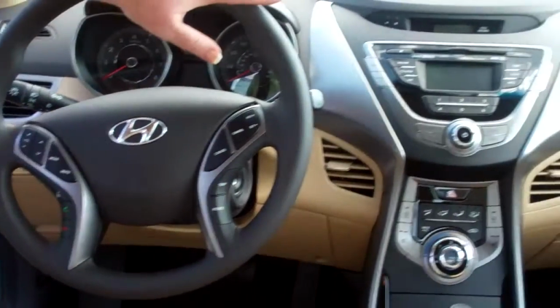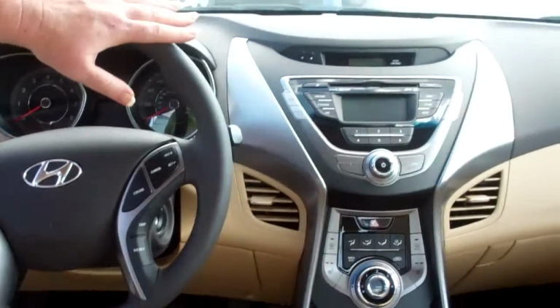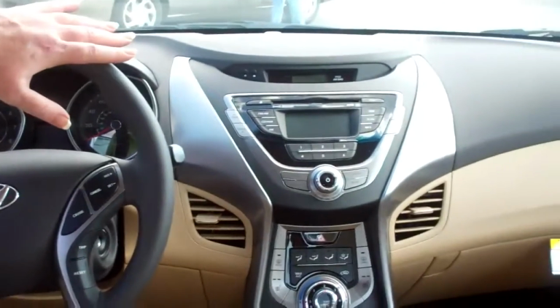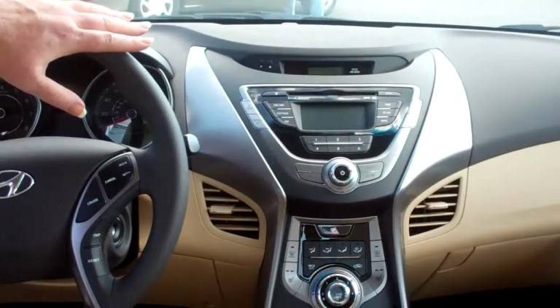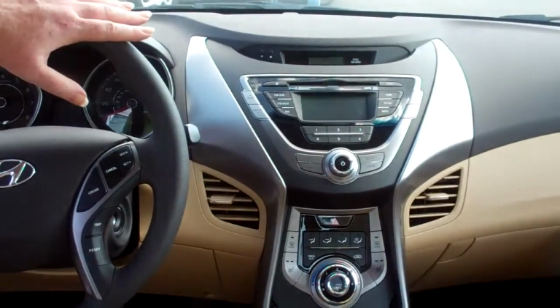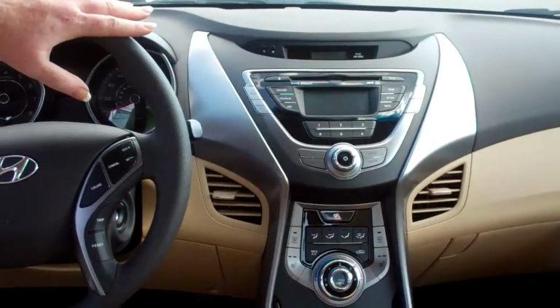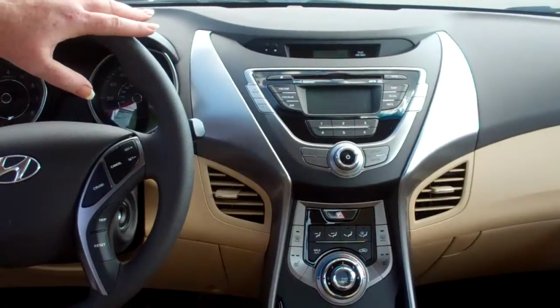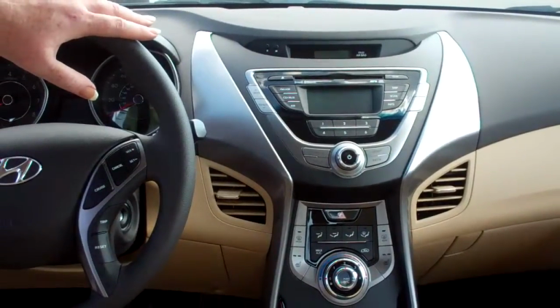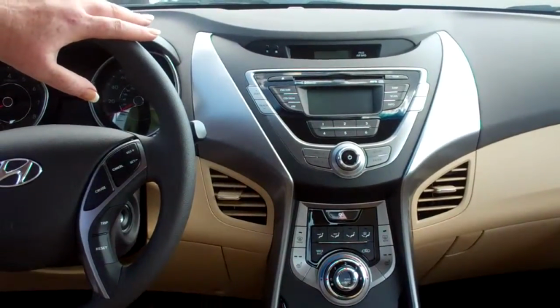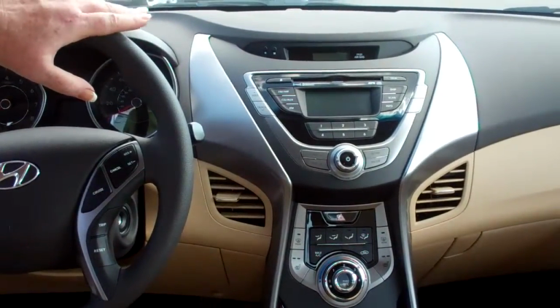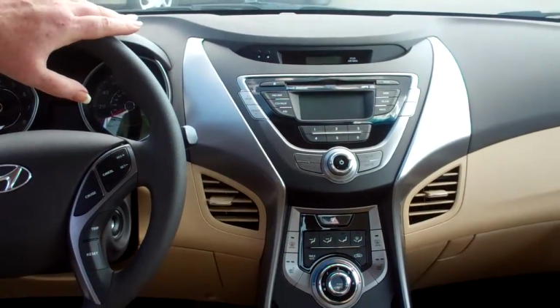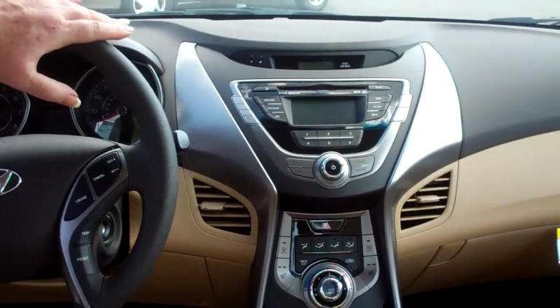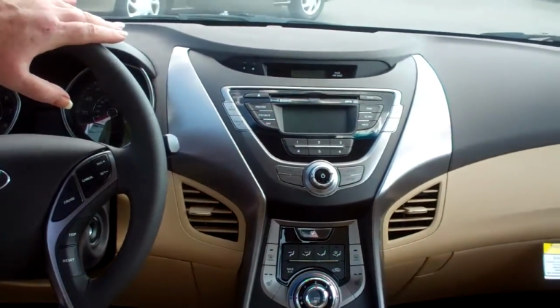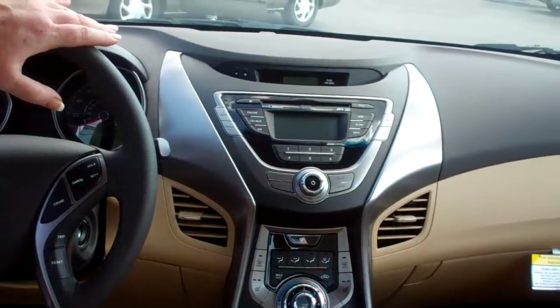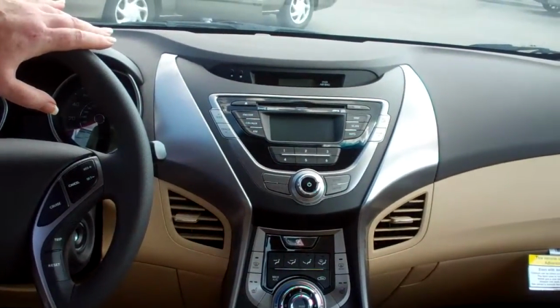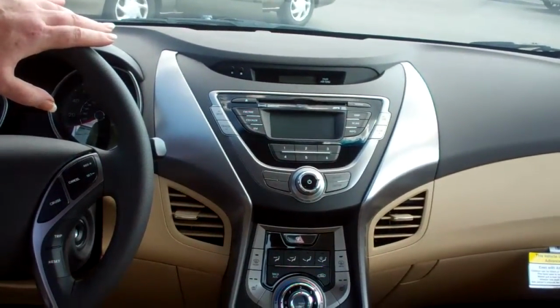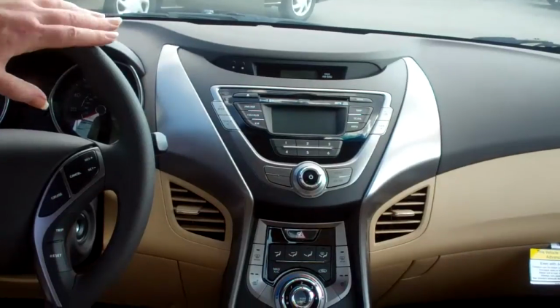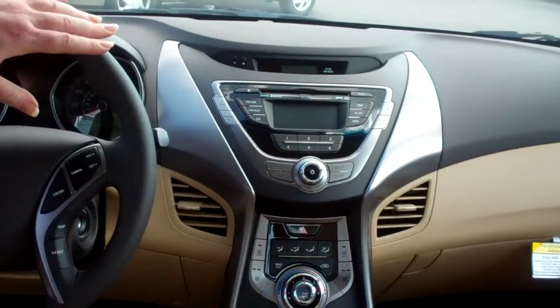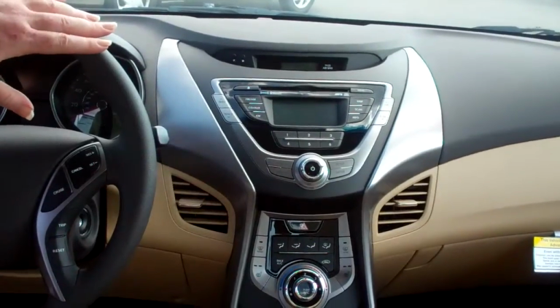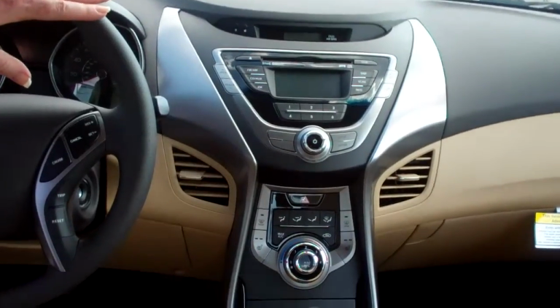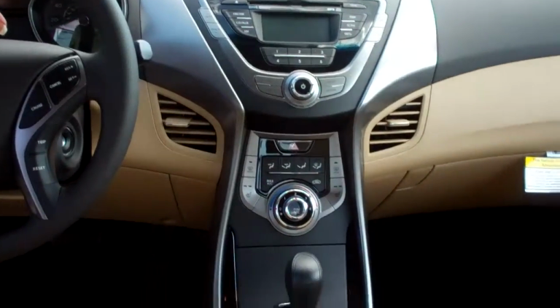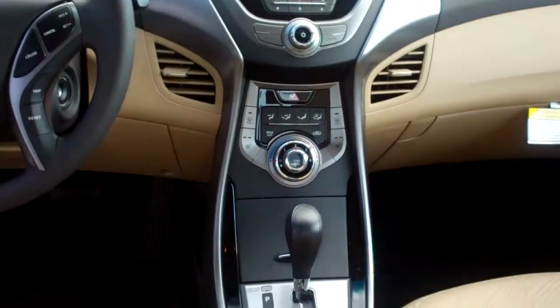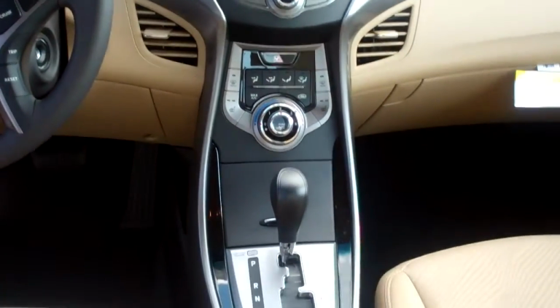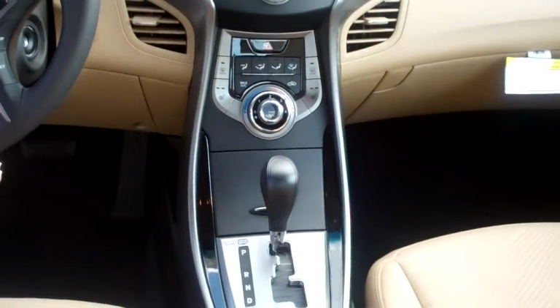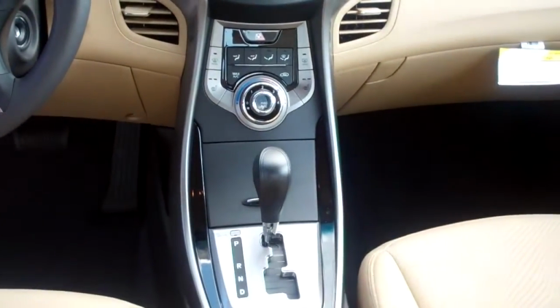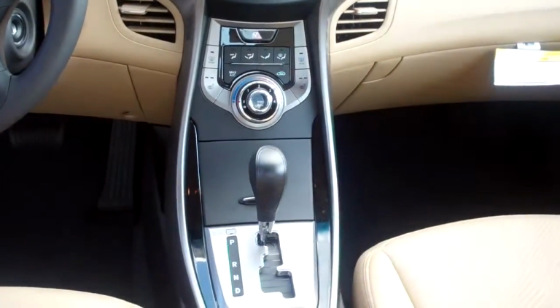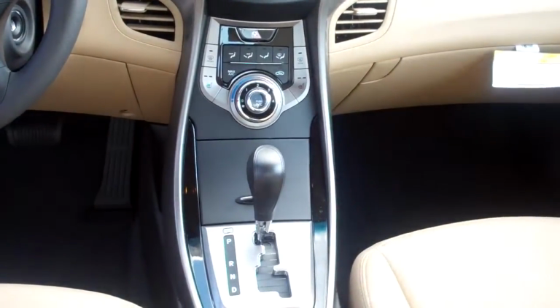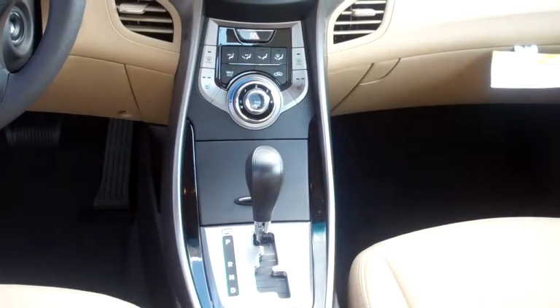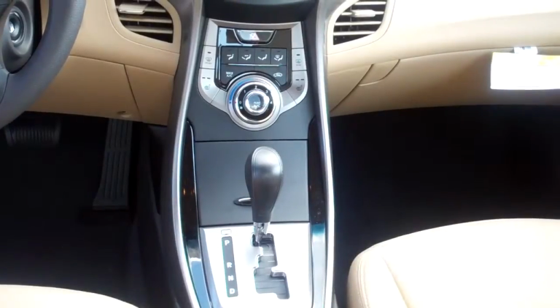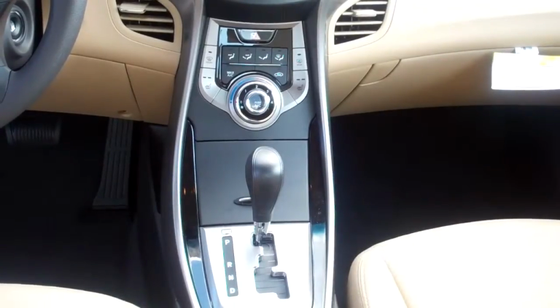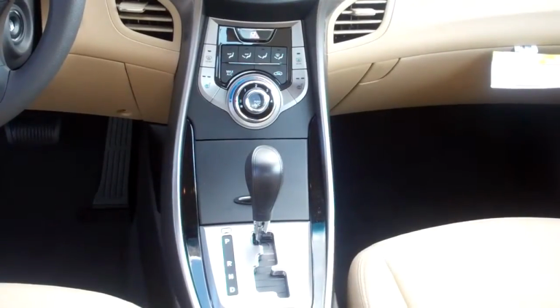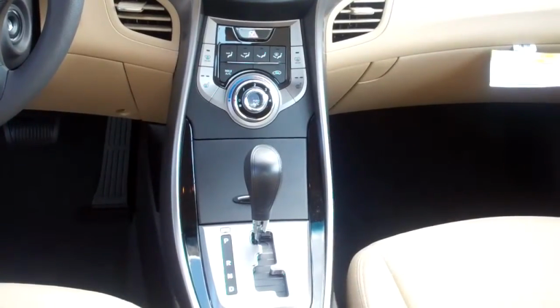We have XM radio, no charge for the first three months, AM, FM, CD control. We also have an auxiliary and an iPod attachment, so that way you can listen to all avenues of music.